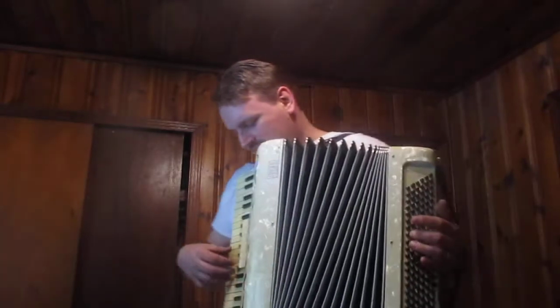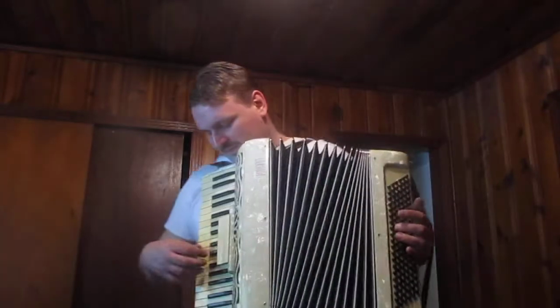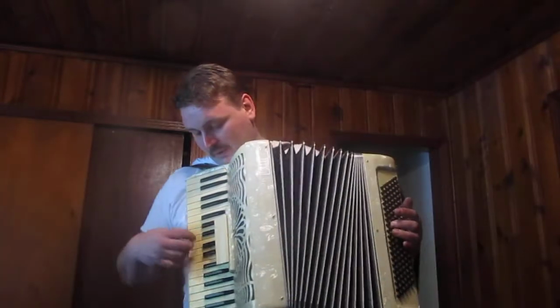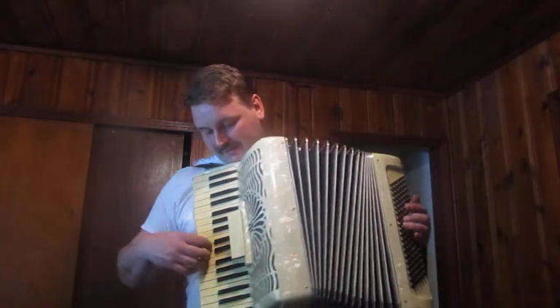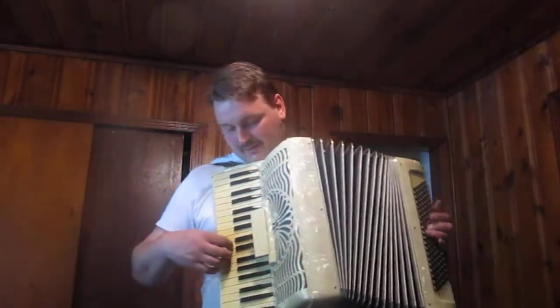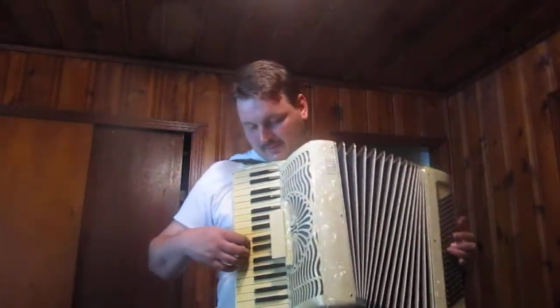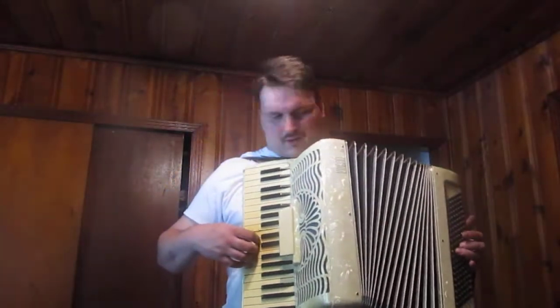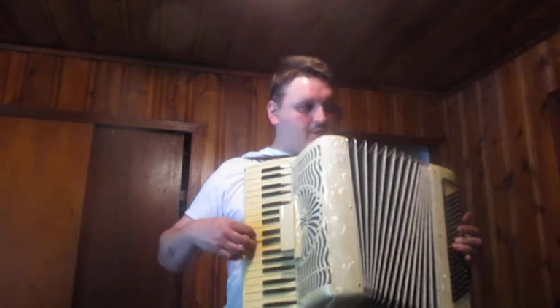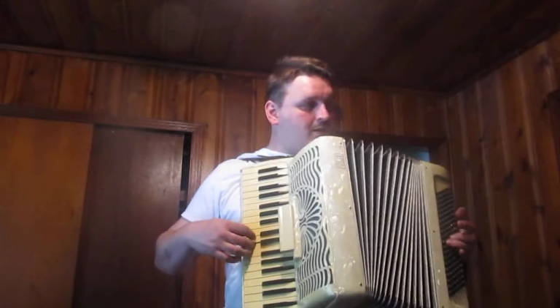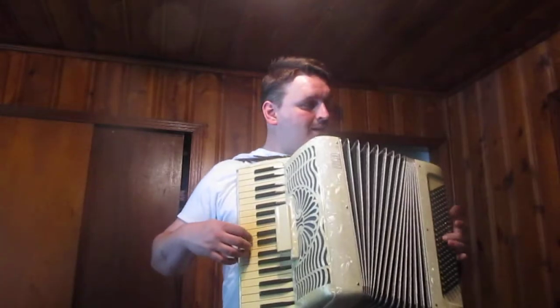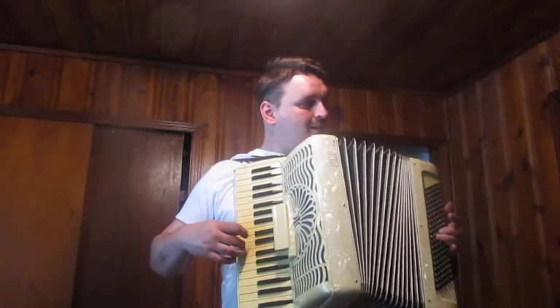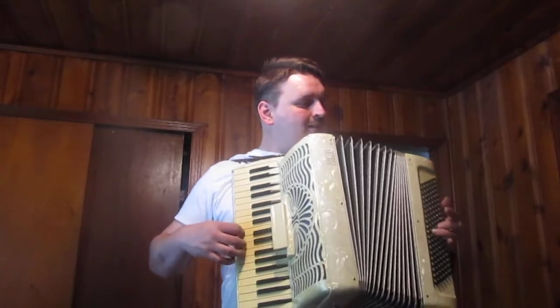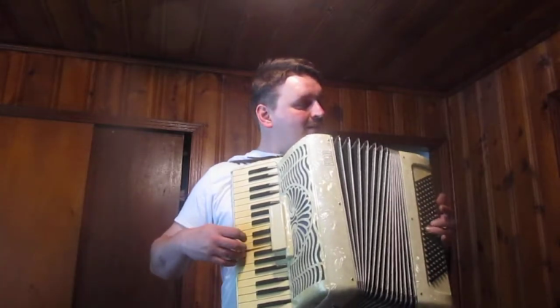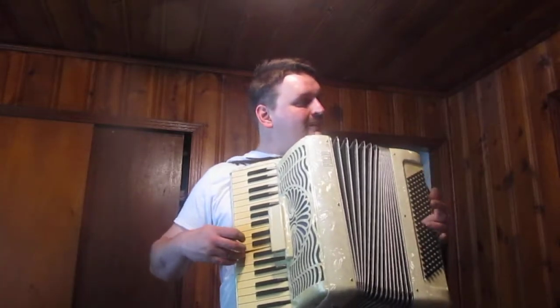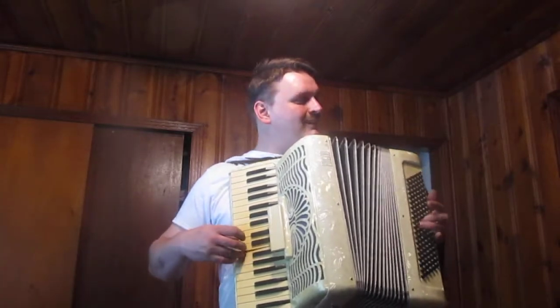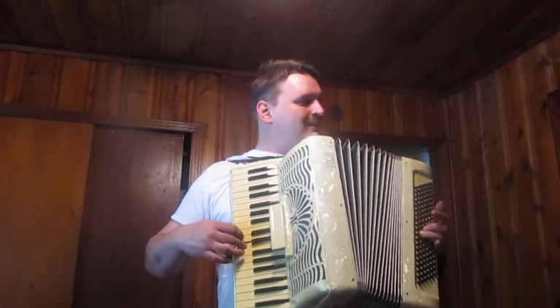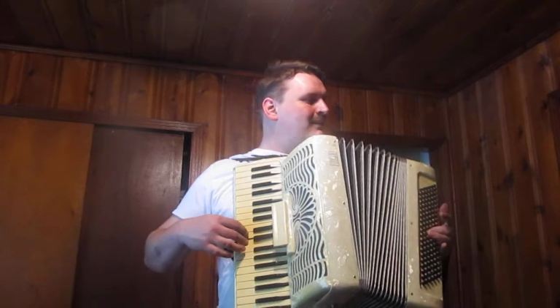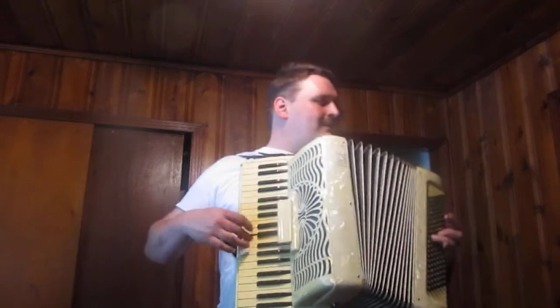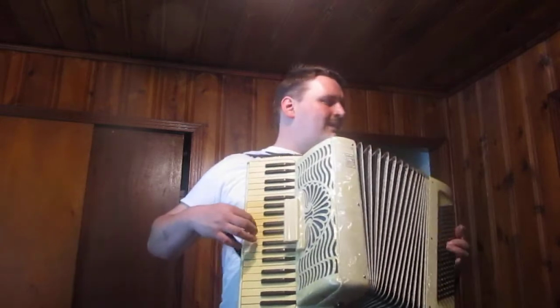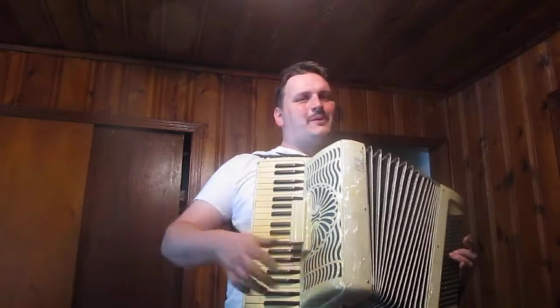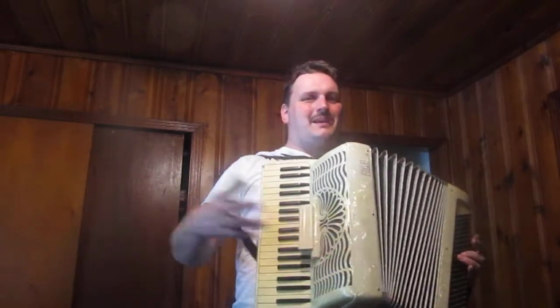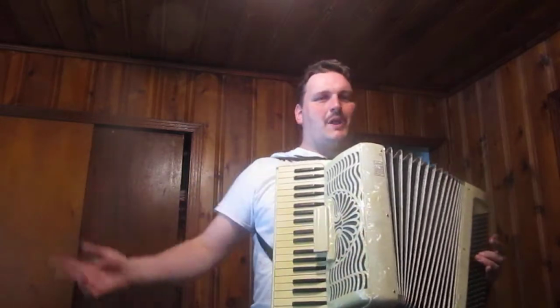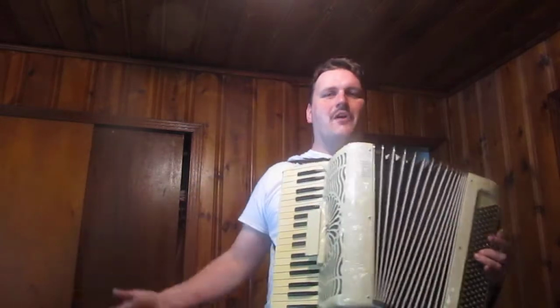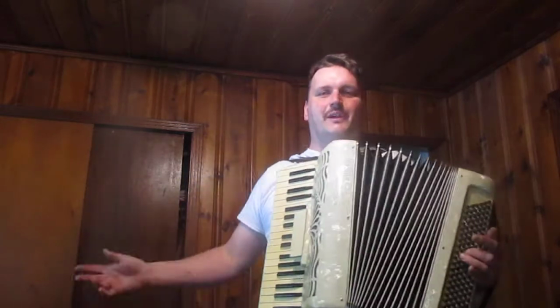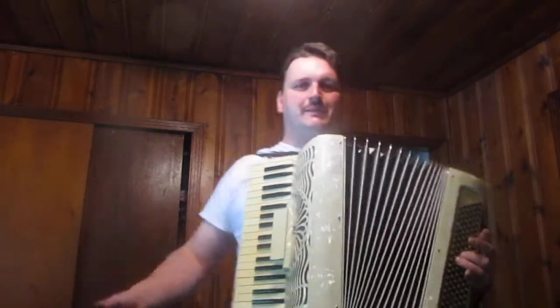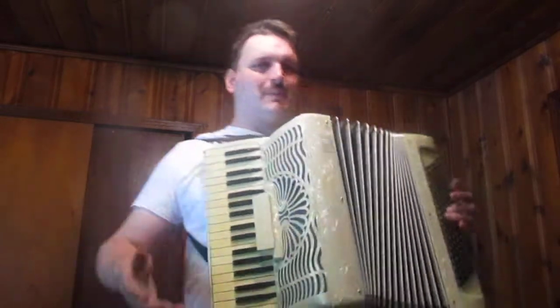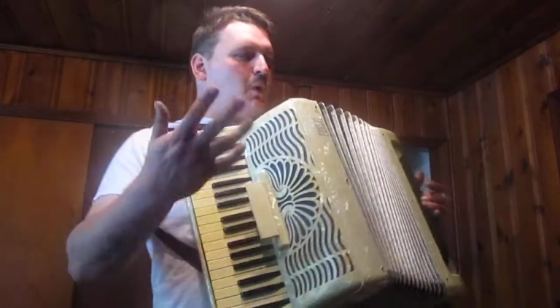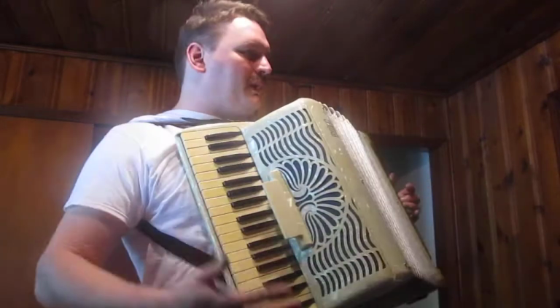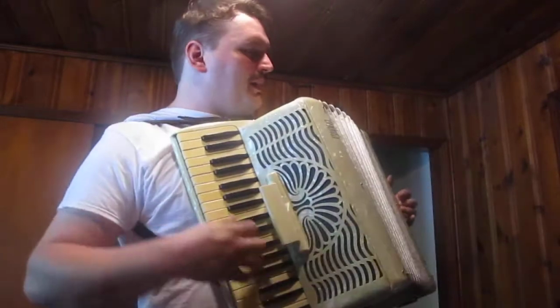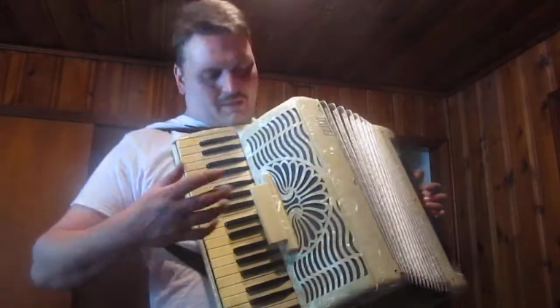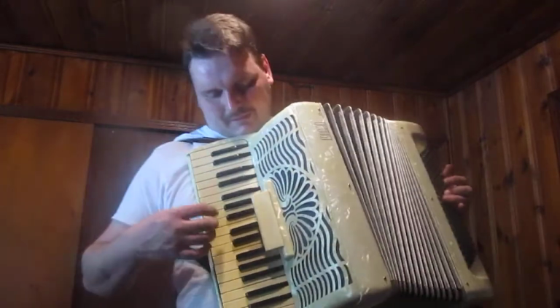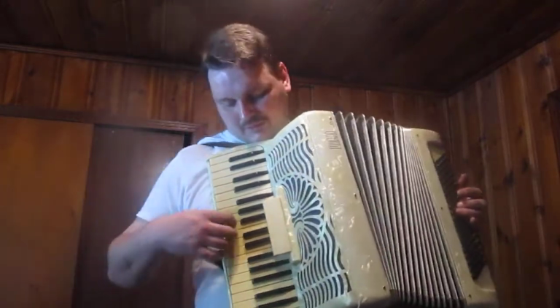That's fun. I'll go back to playing that song. I just wanted to make a long video with just a bunch of accordion stuff.